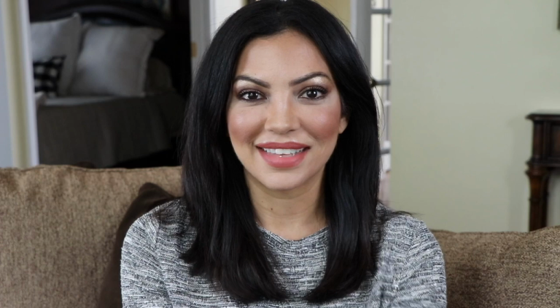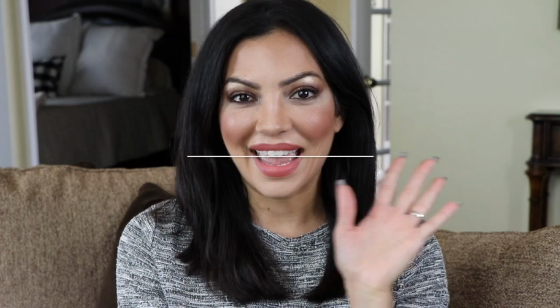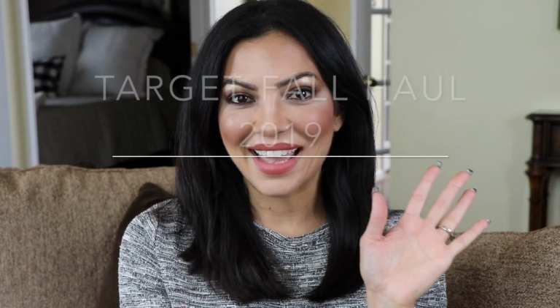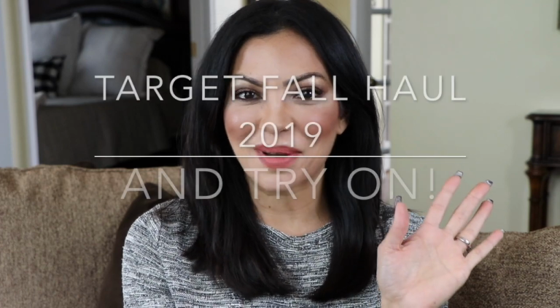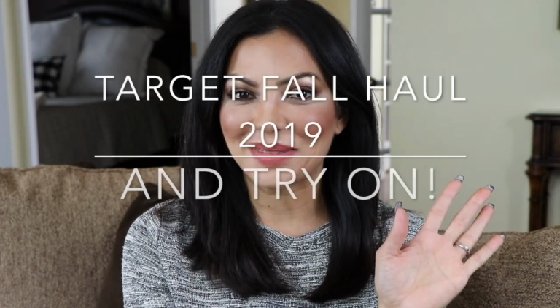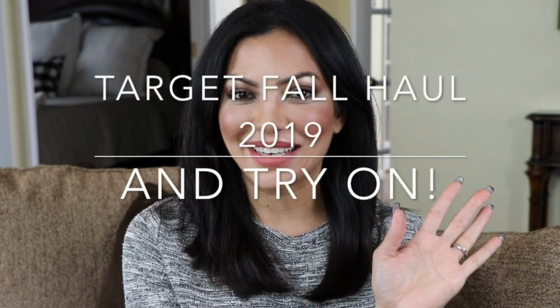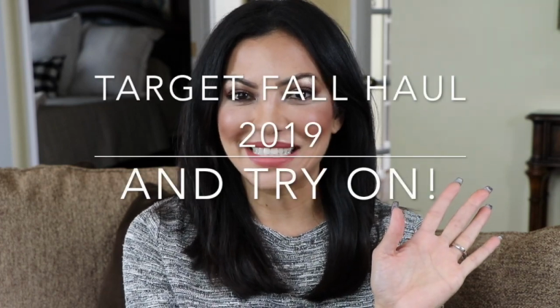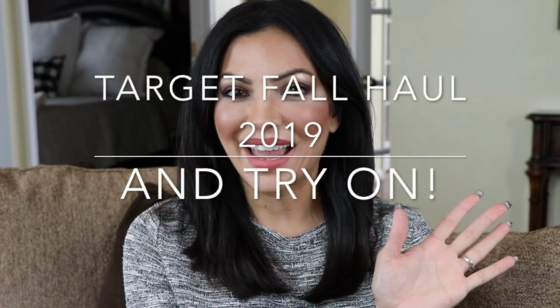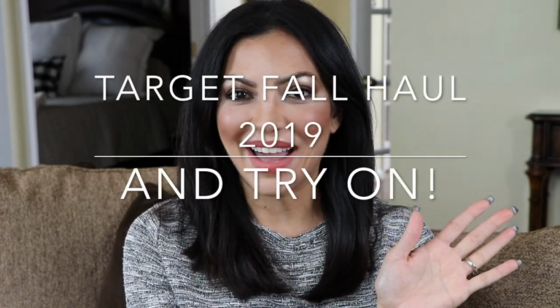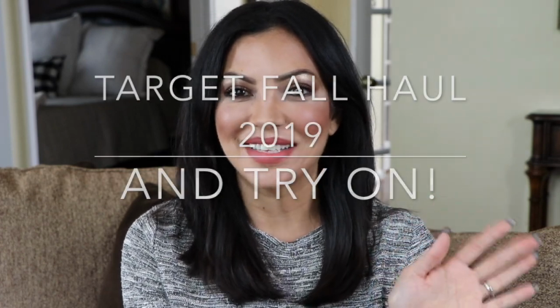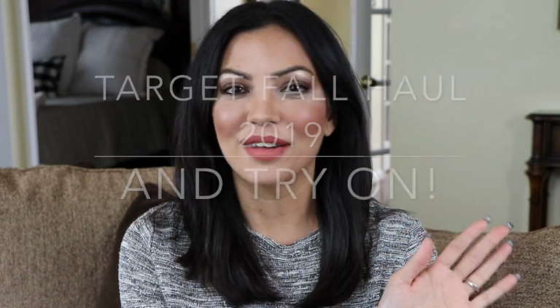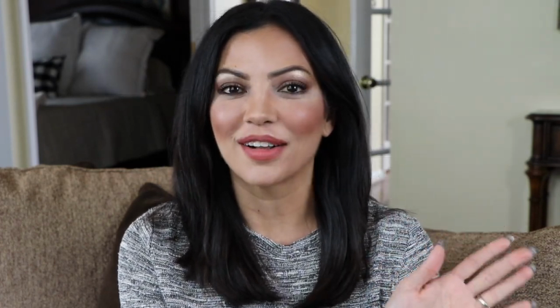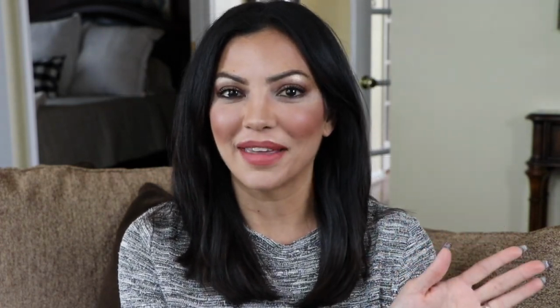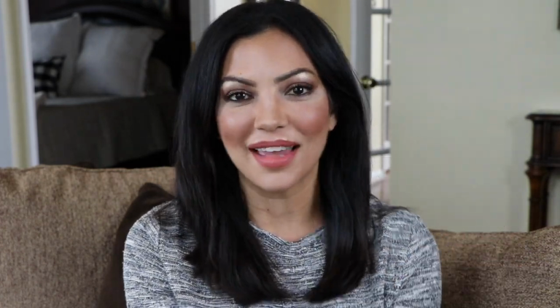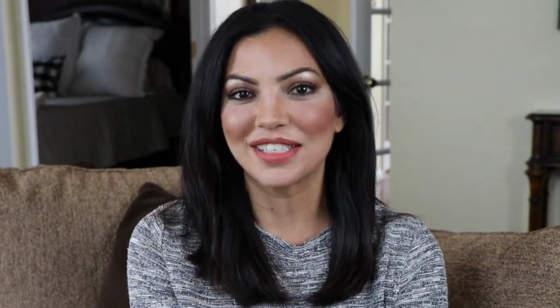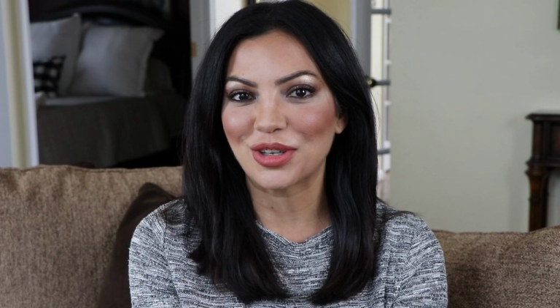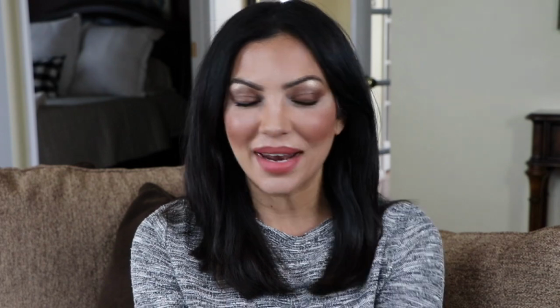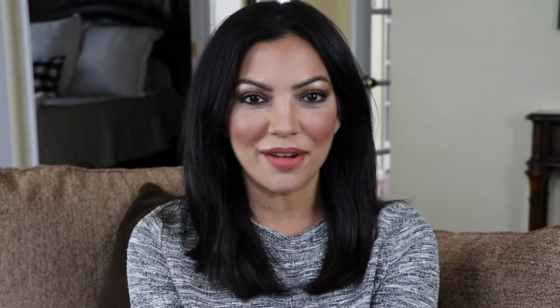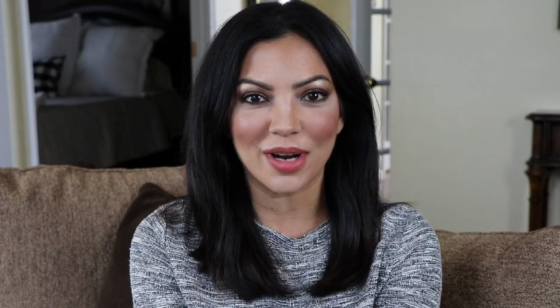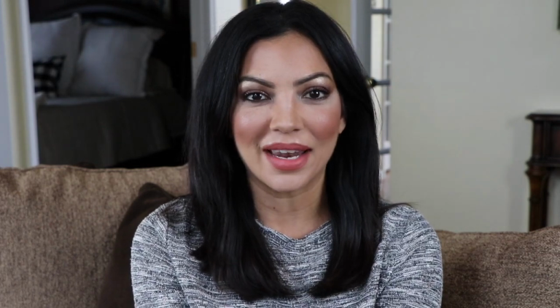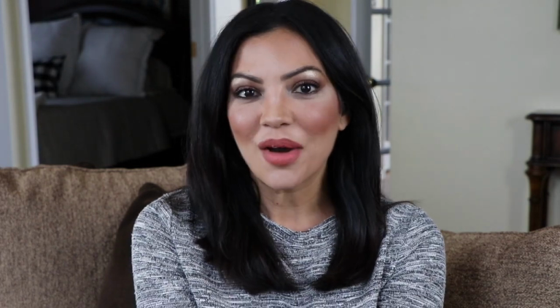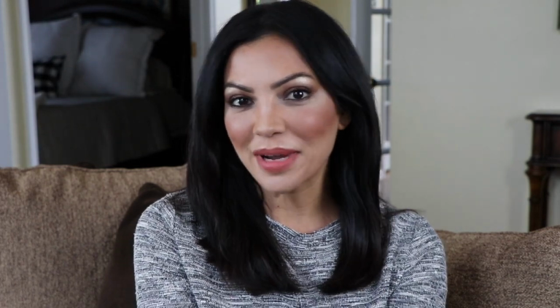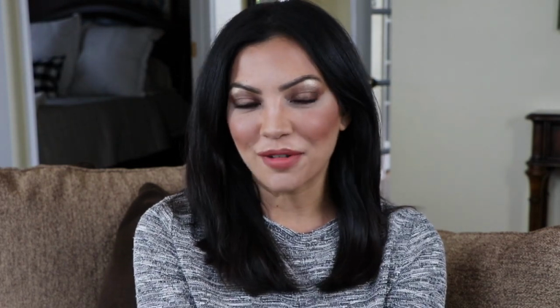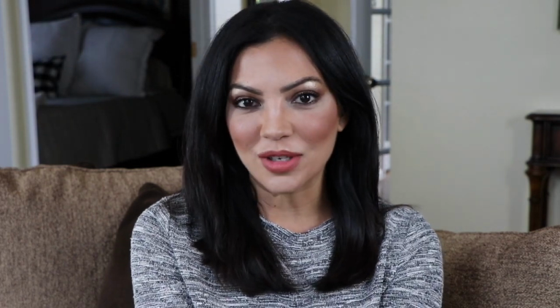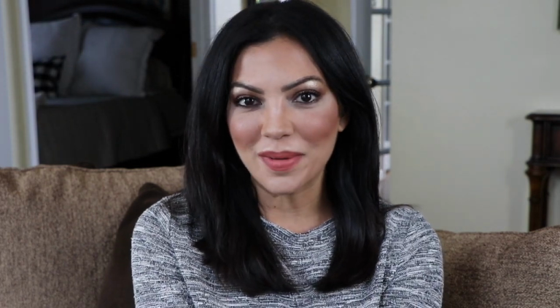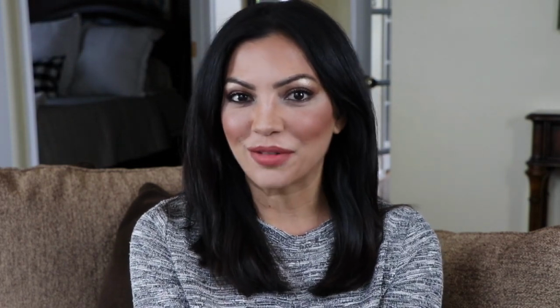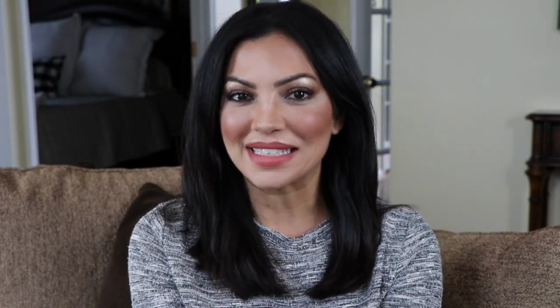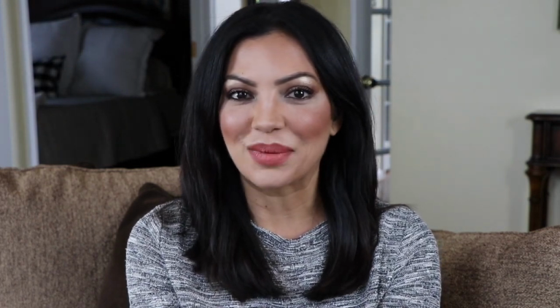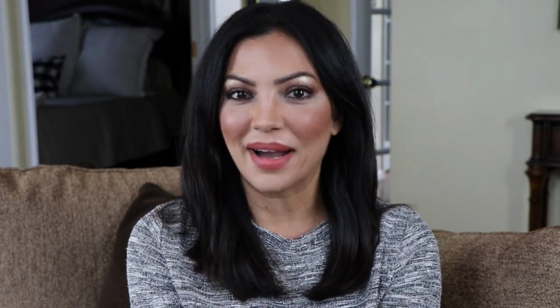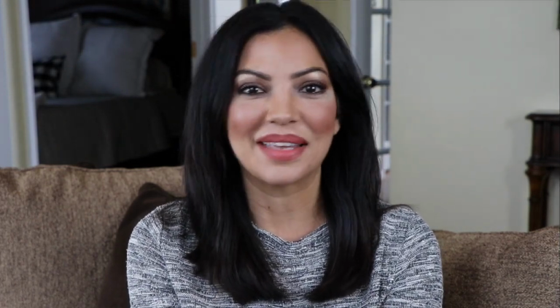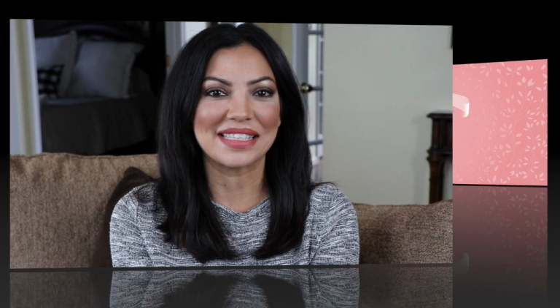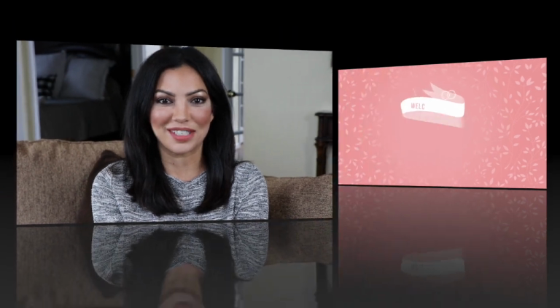Hey guys, welcome back to my channel. Today I have a Target Fall Clothing Haul. I wanted to show you what I bought from Target for my new fall wardrobe. So if you'd like to see what I bought, please keep watching.